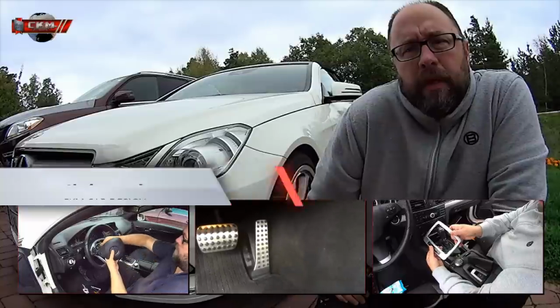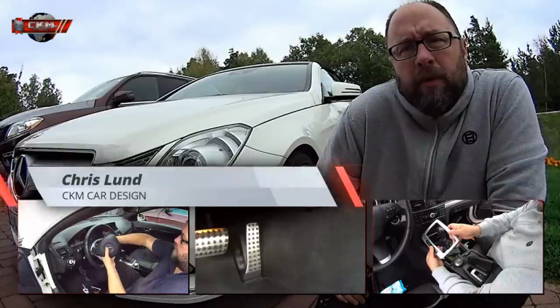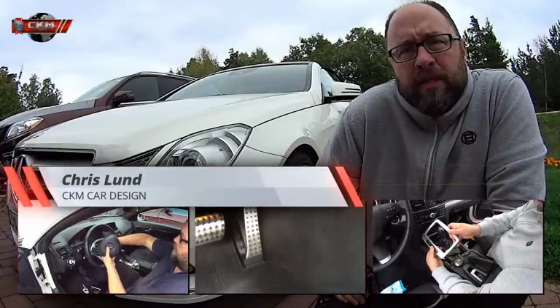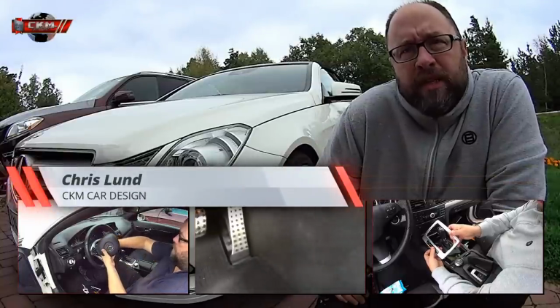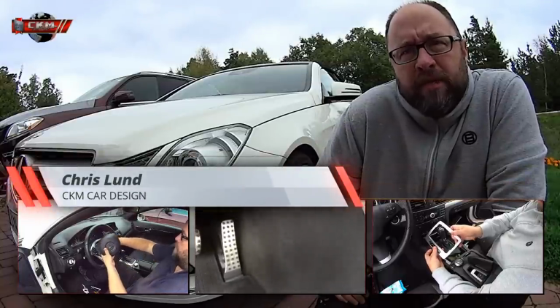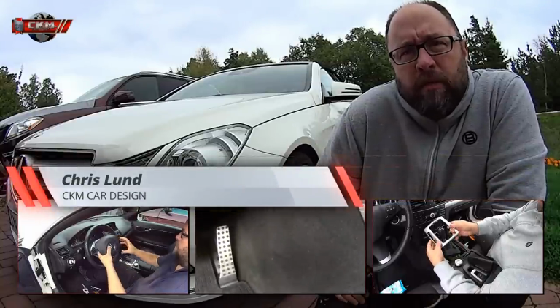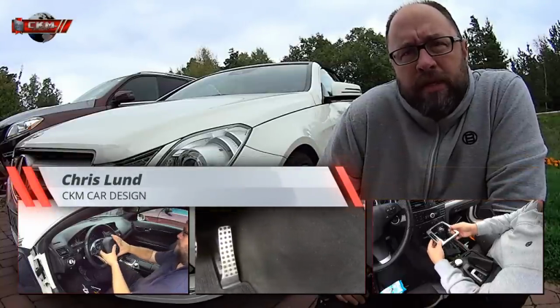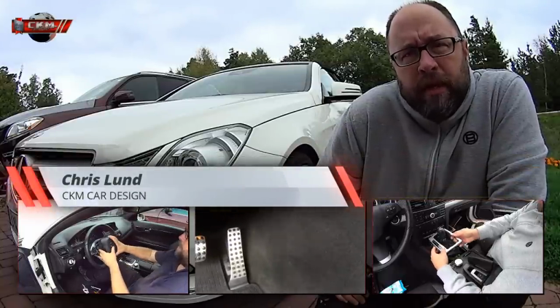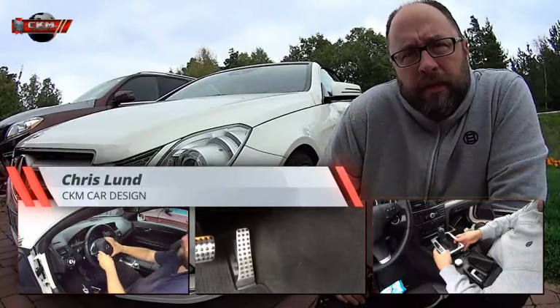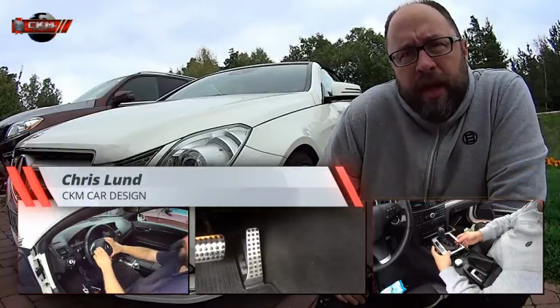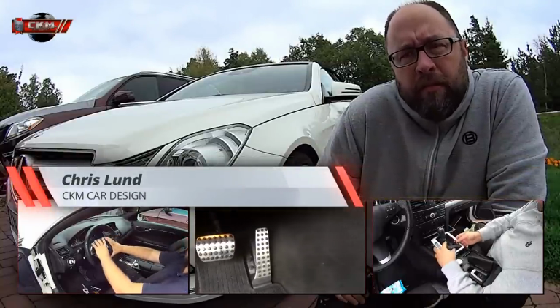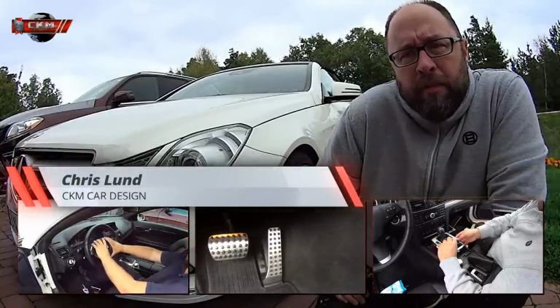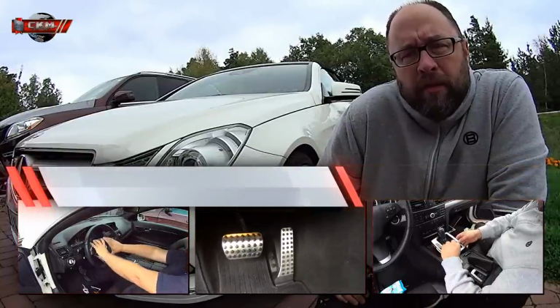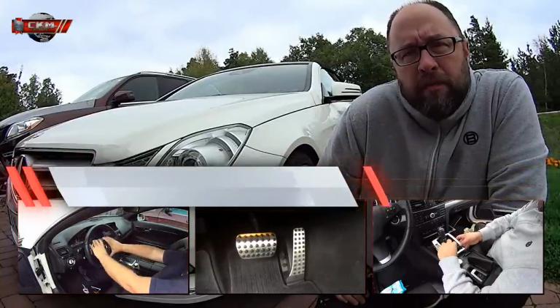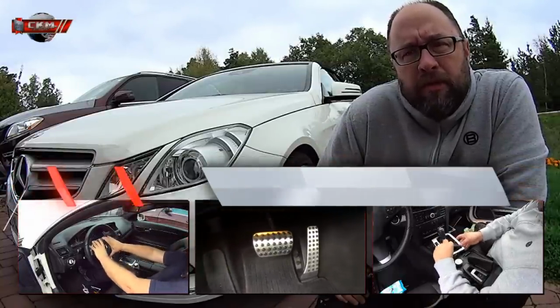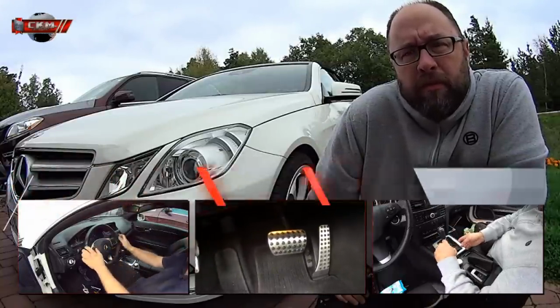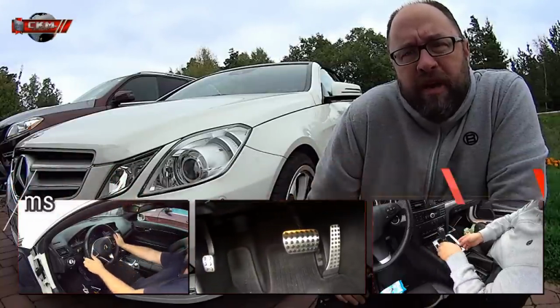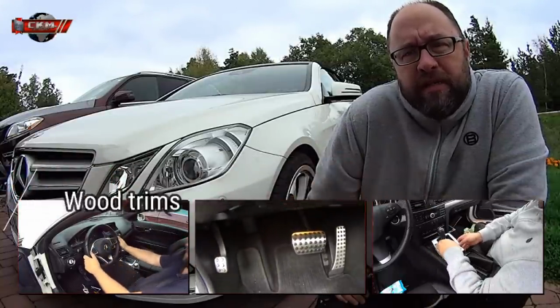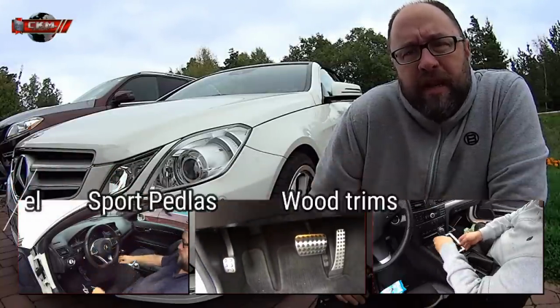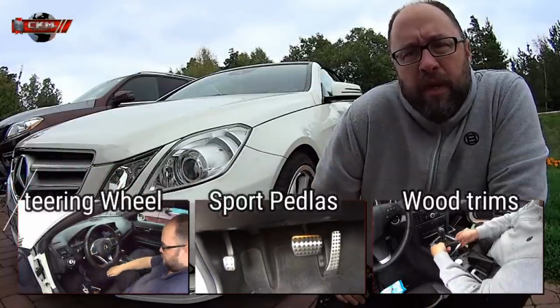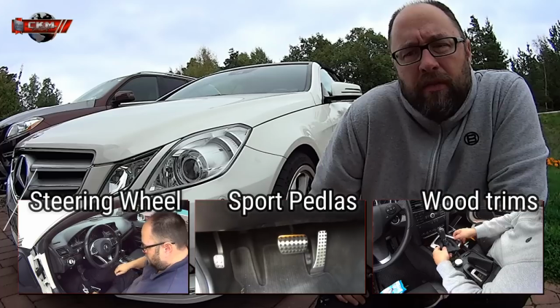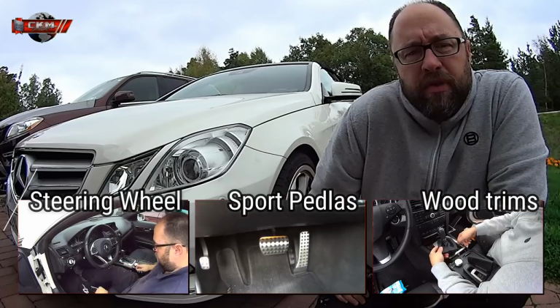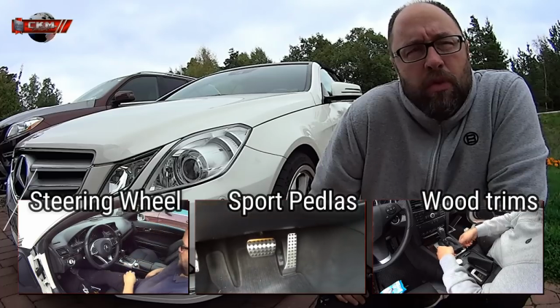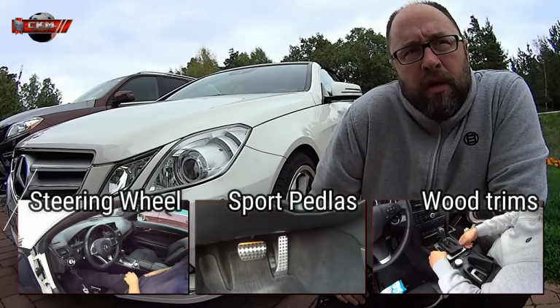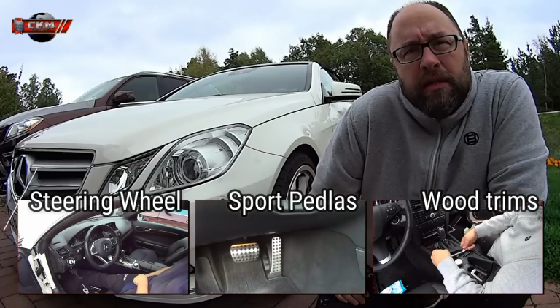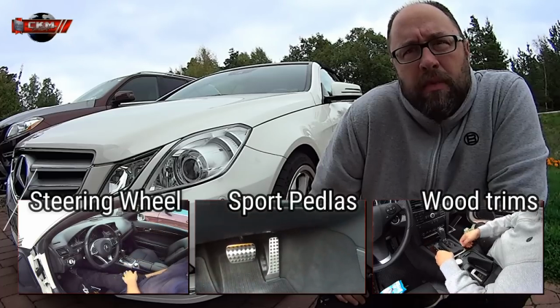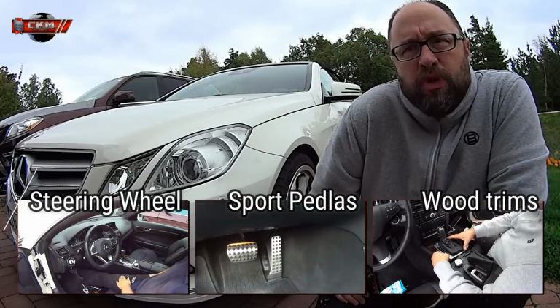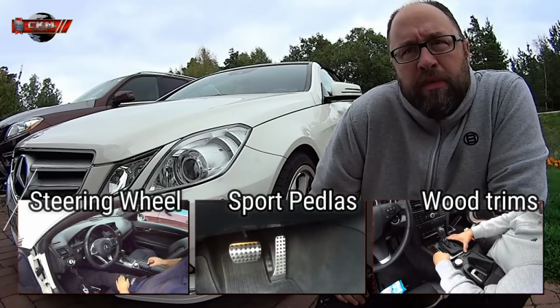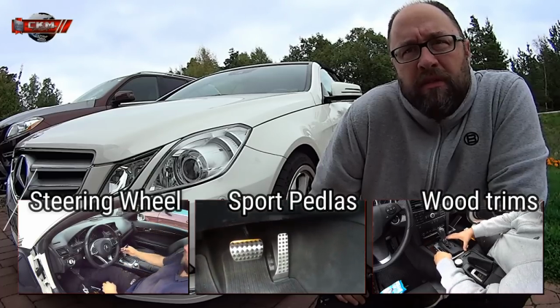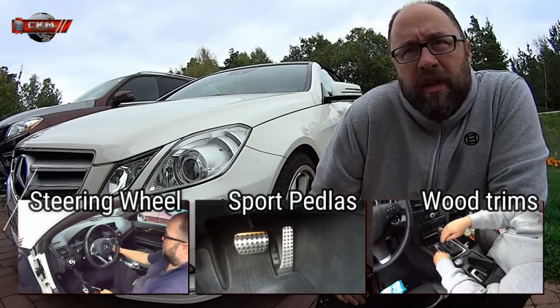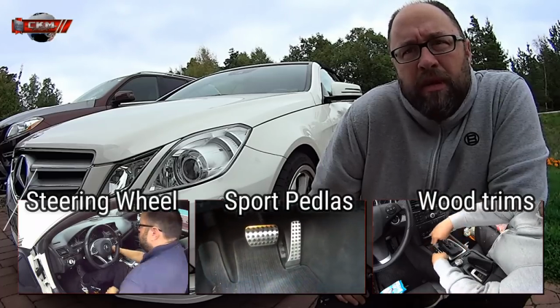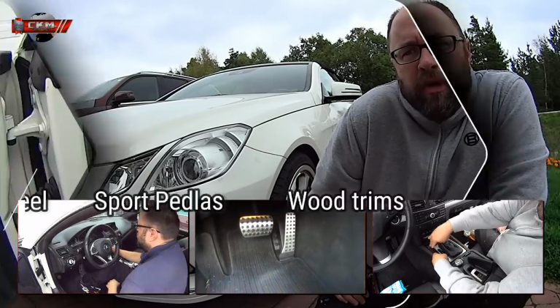Hello guys, Chris here from CKM Car Design. Today I'm helping out a customer to modify his steering wheel, retrofit a new one, and add some wood trim instead of the aluminium trim.